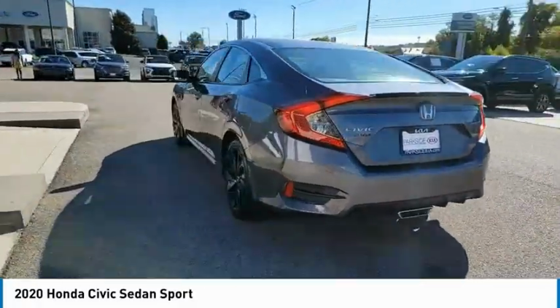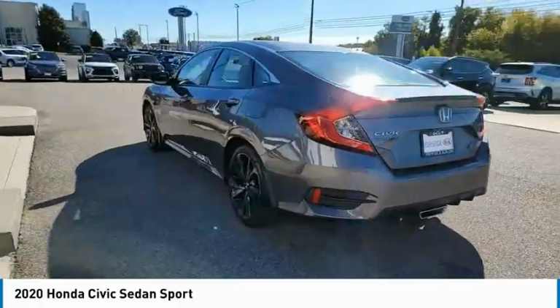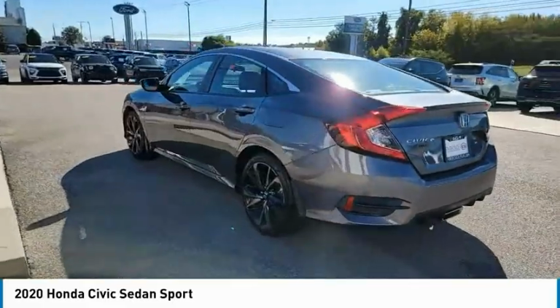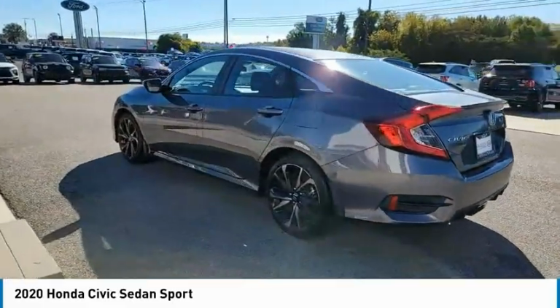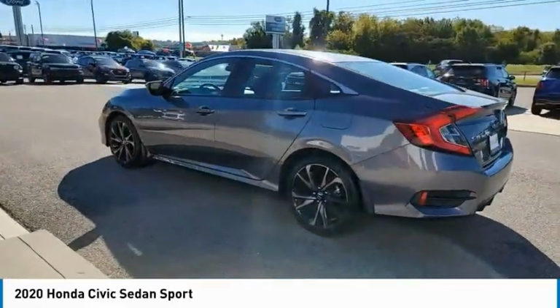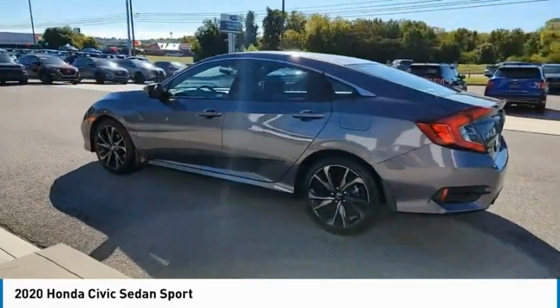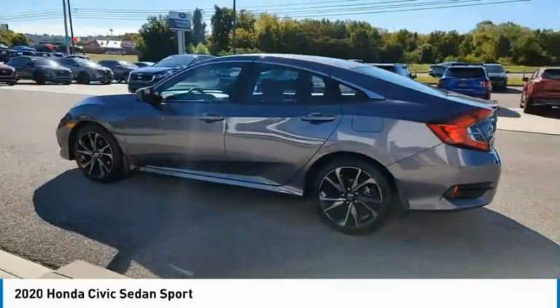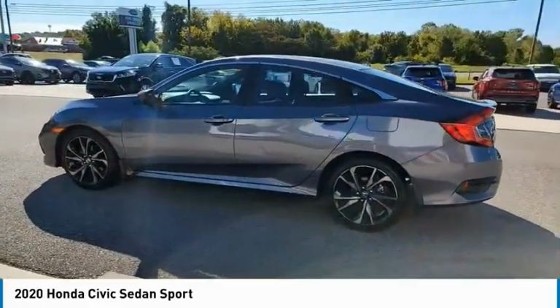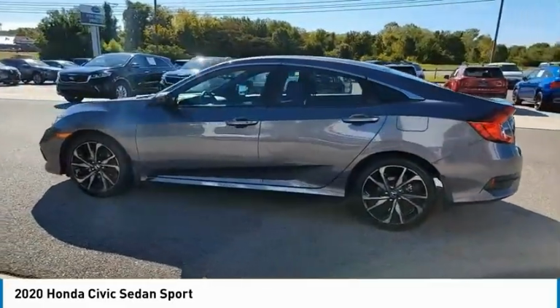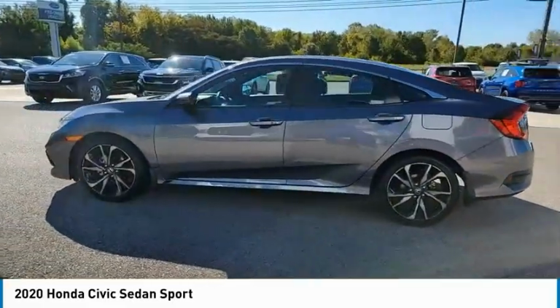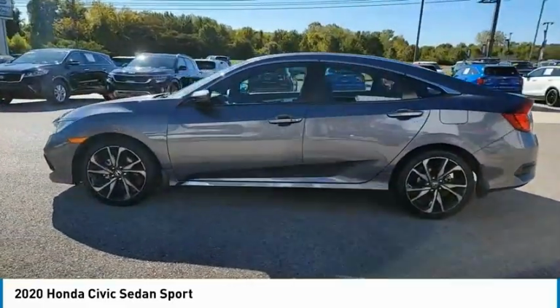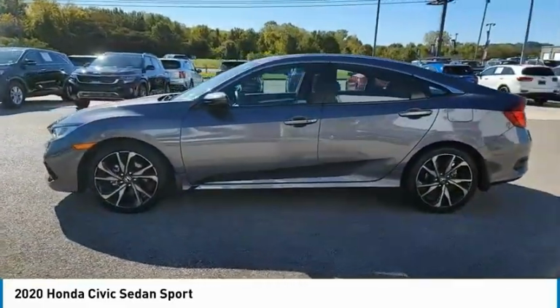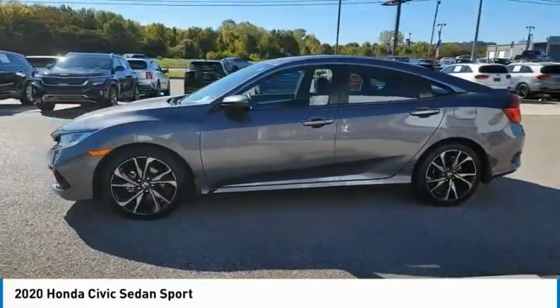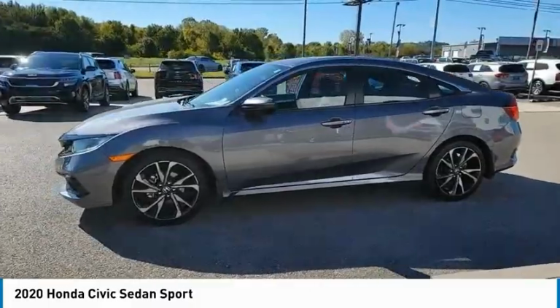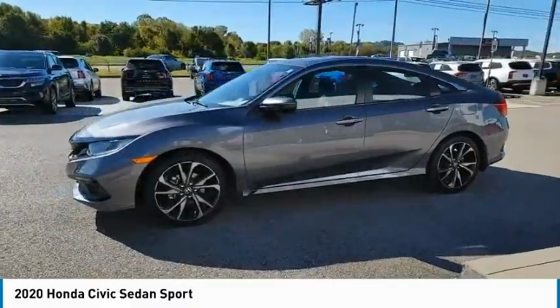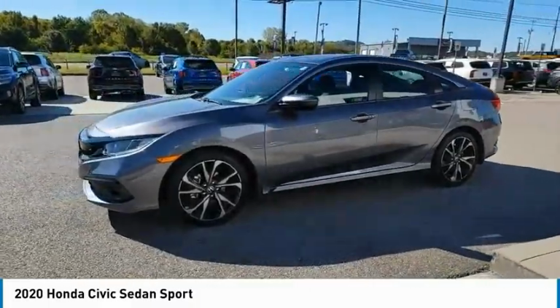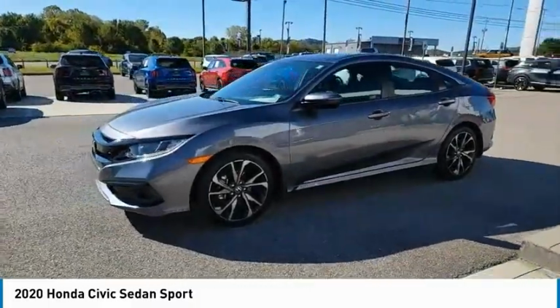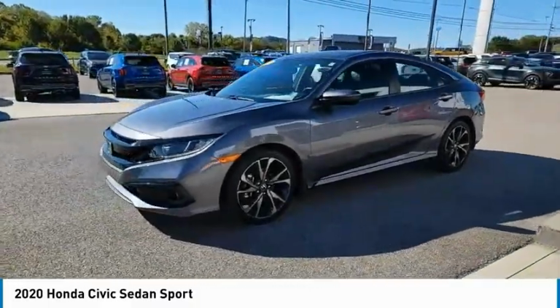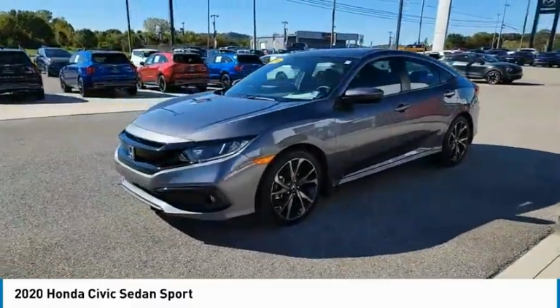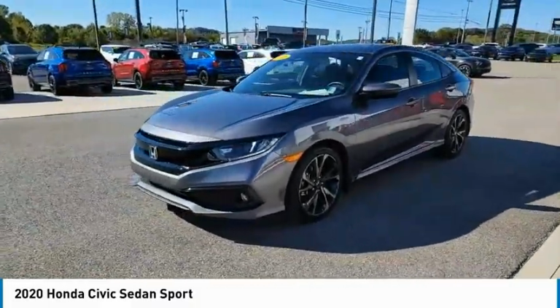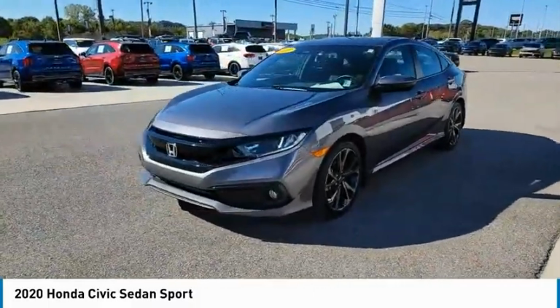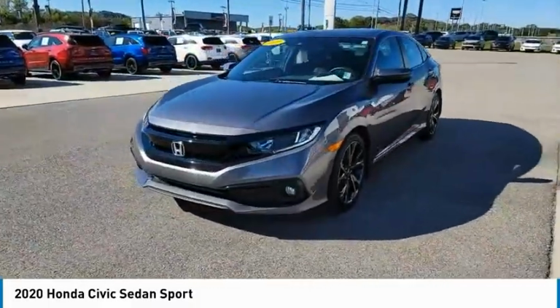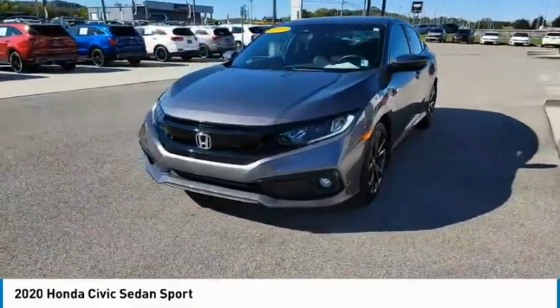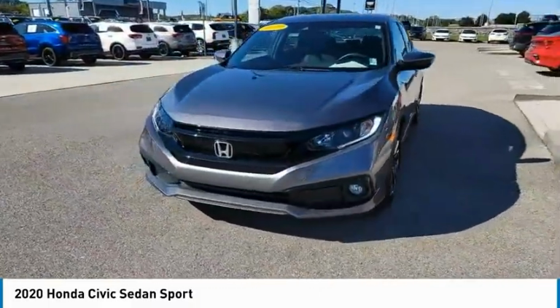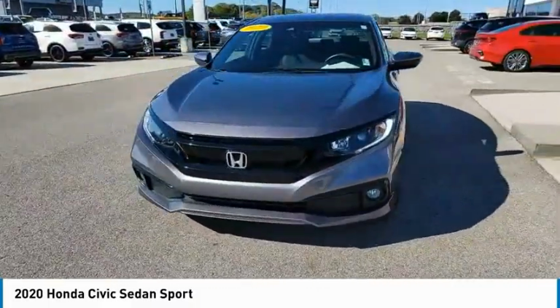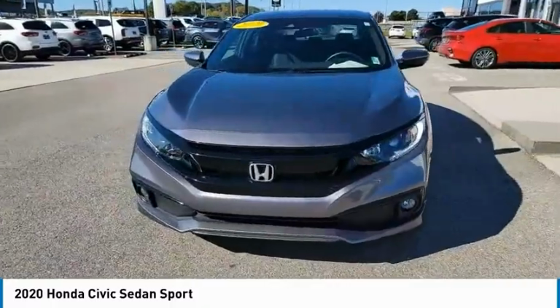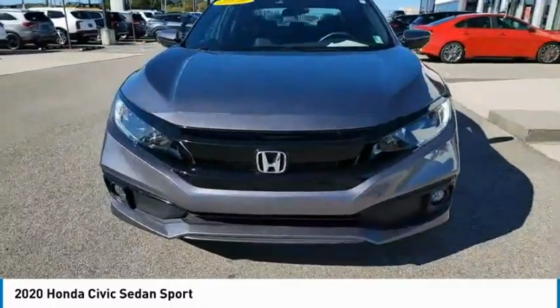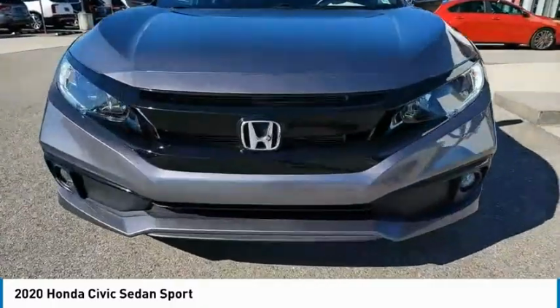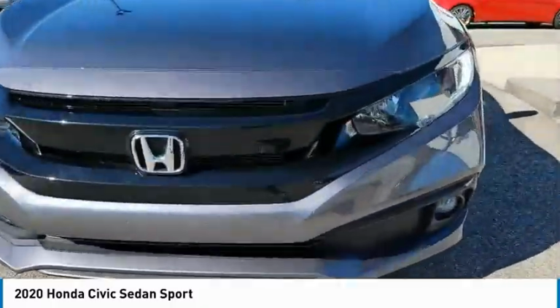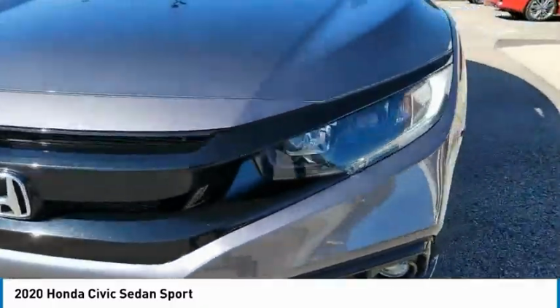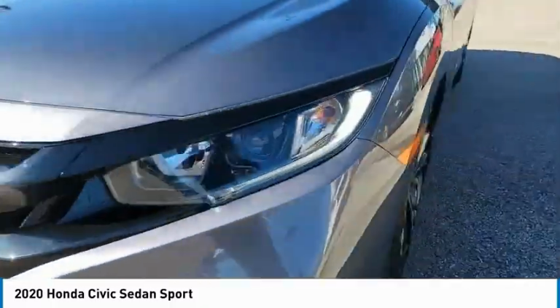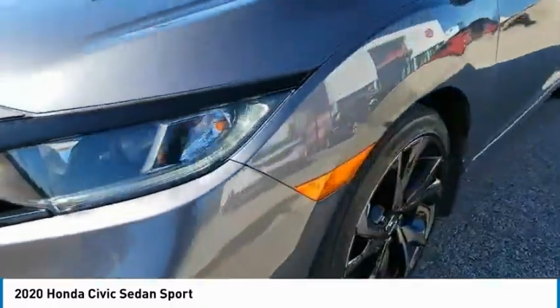Aluminum wheels, traction control, daytime running lights, remote keyless entry, fog lights, FWD, headlights auto off, mirror memory, remote trunk release, security system. Come see the car for yourself.